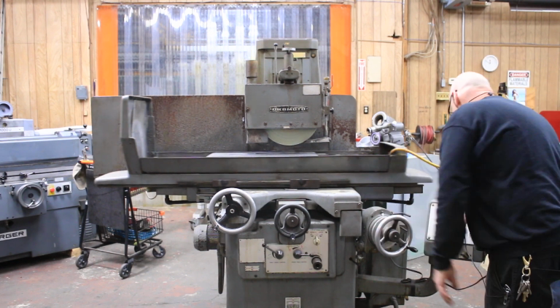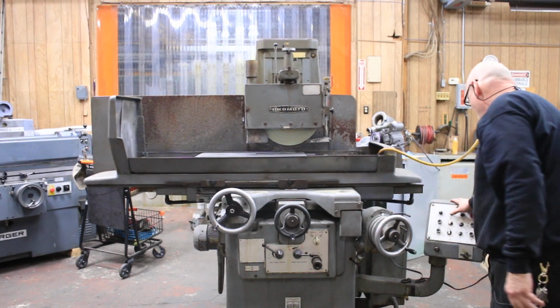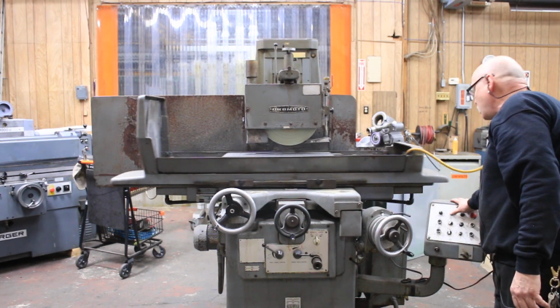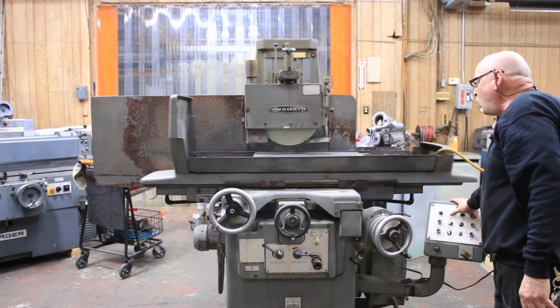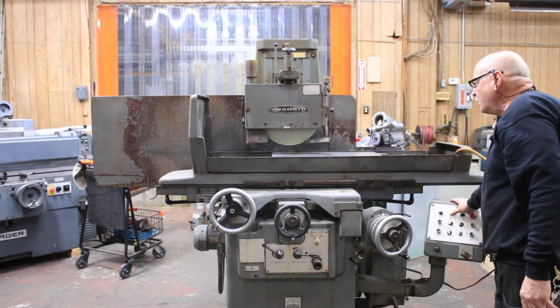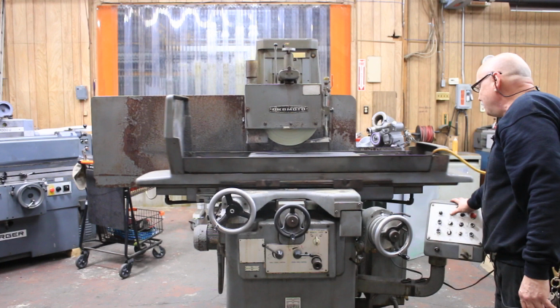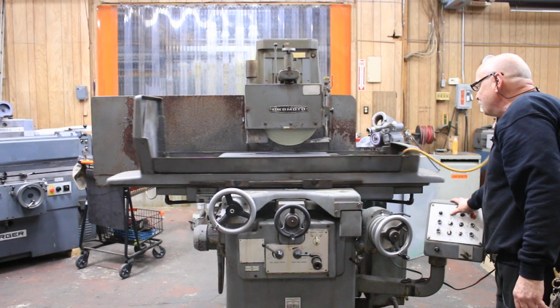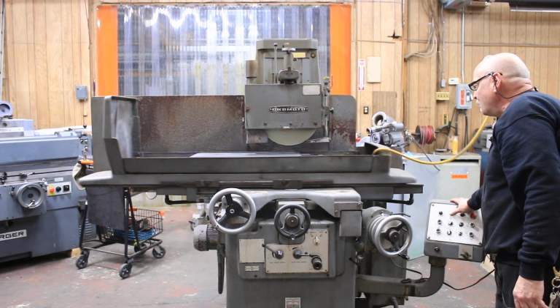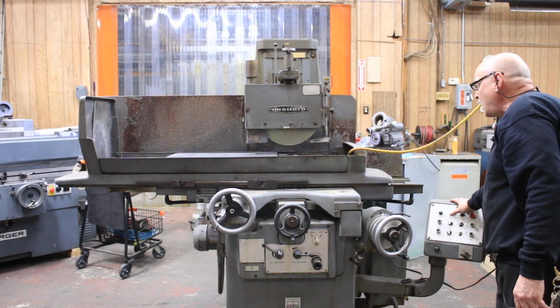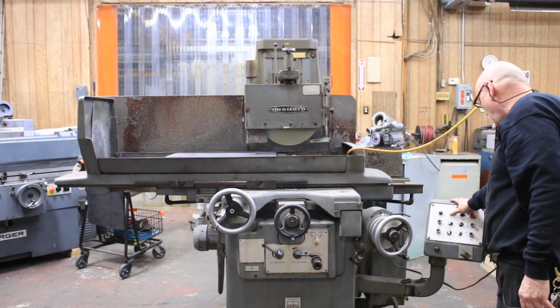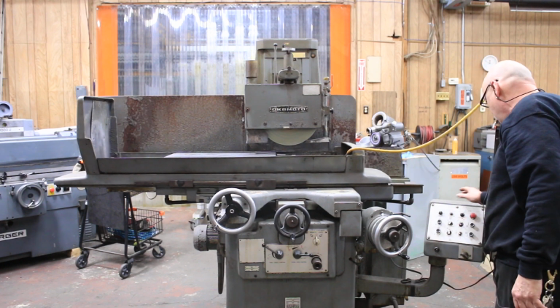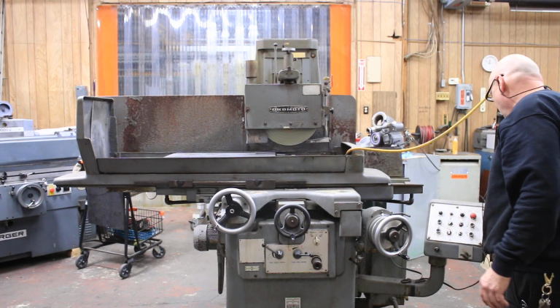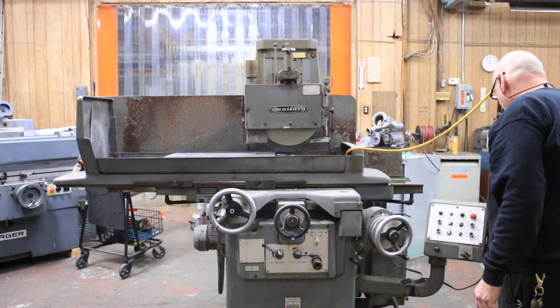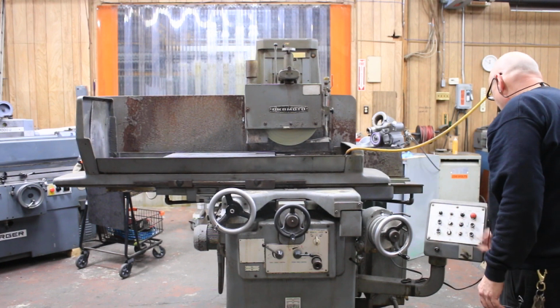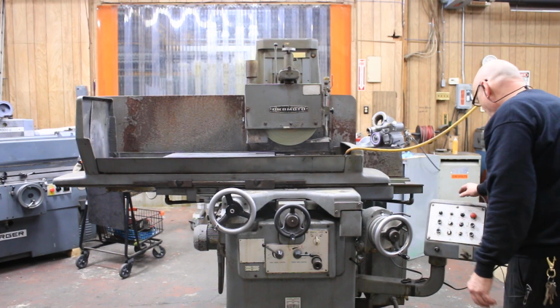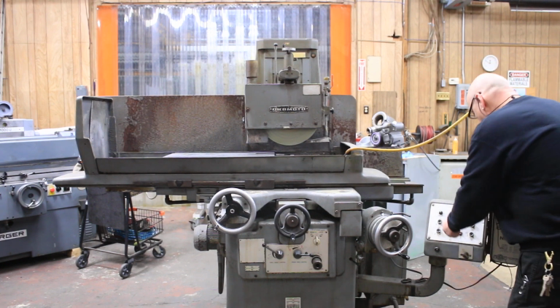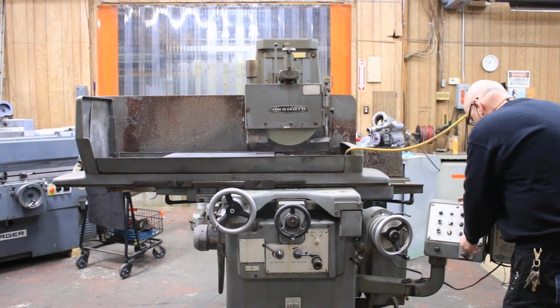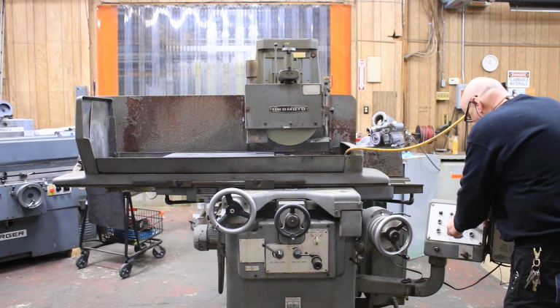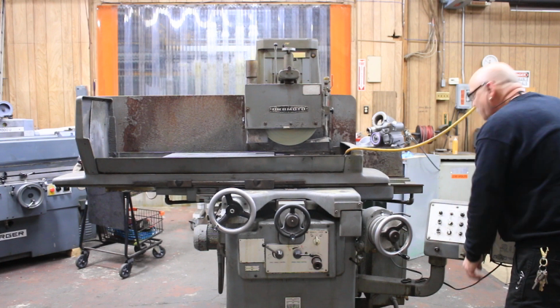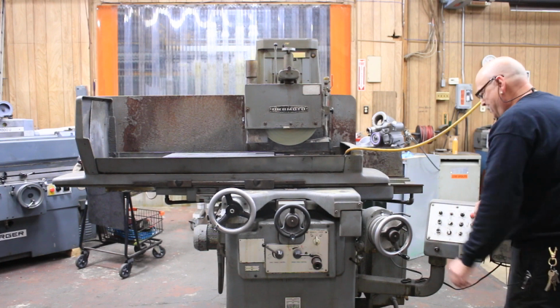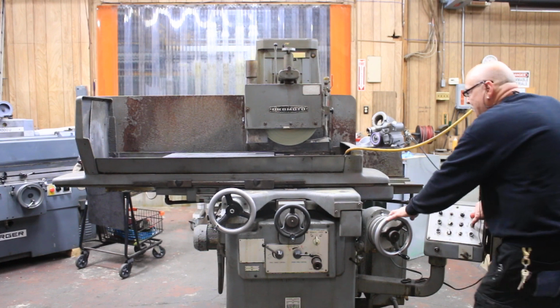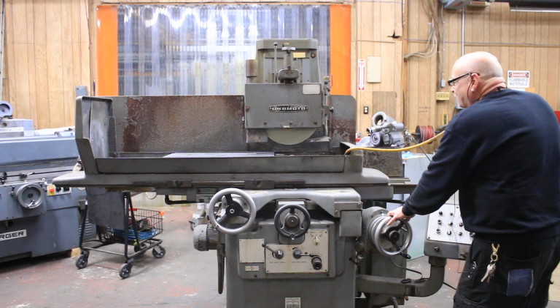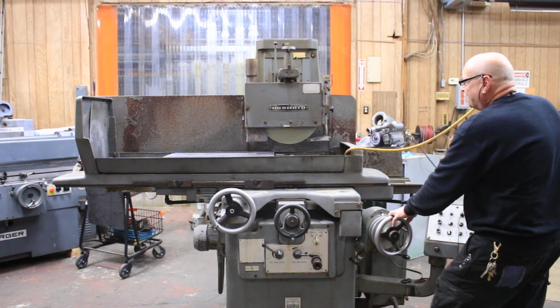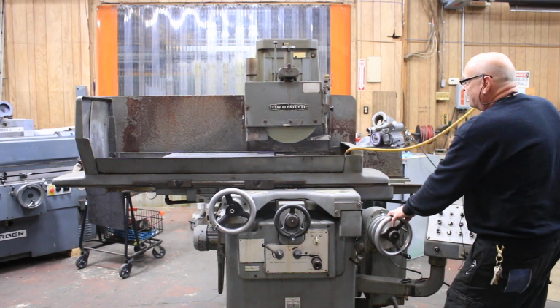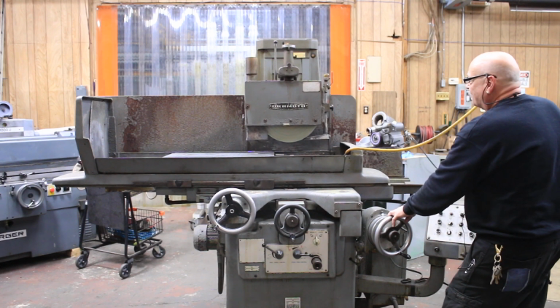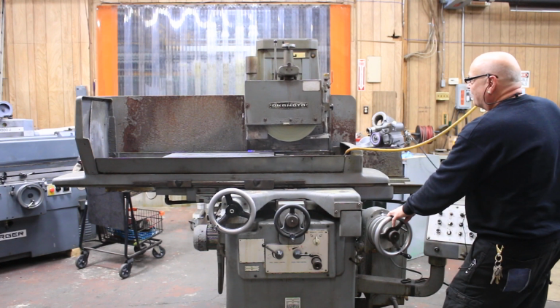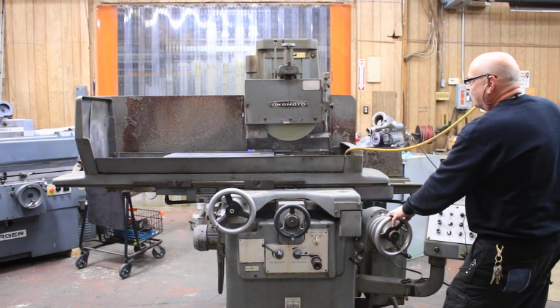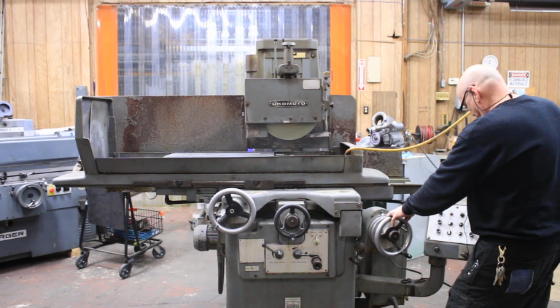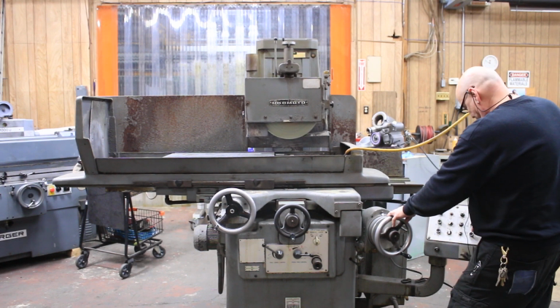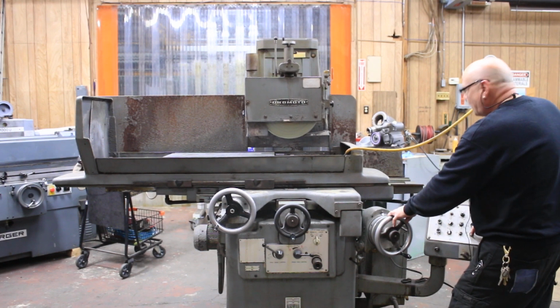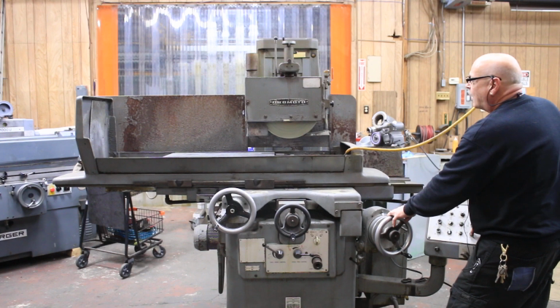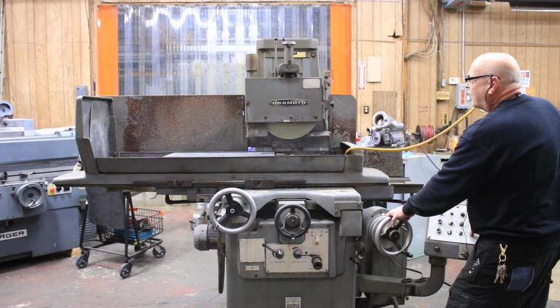In the manual mode you have a table park, where the table will park. In the hand mode, you've got to wrap it up and wrap it down.